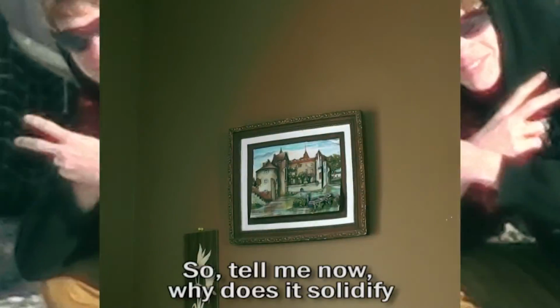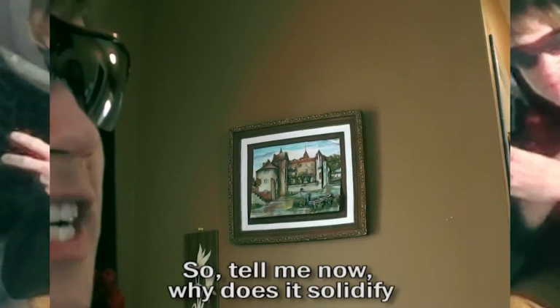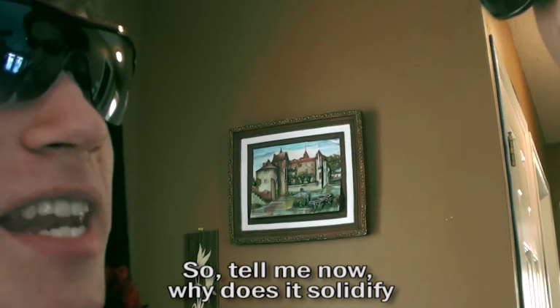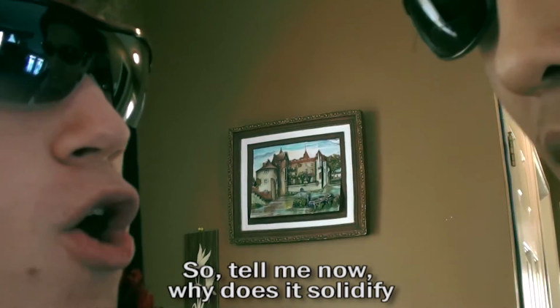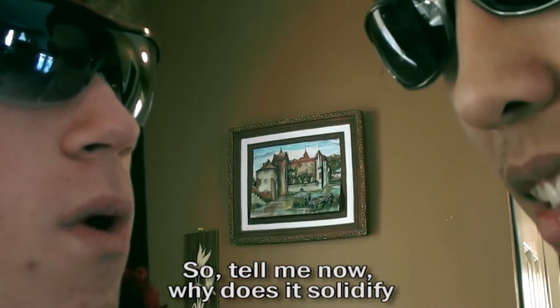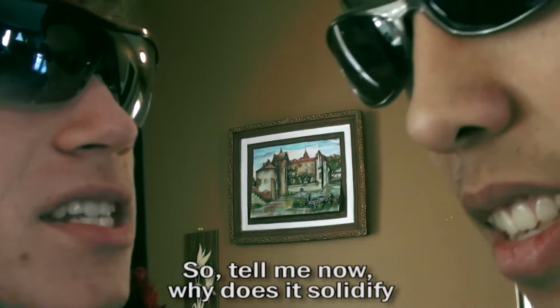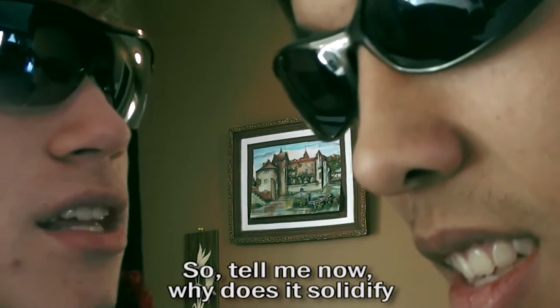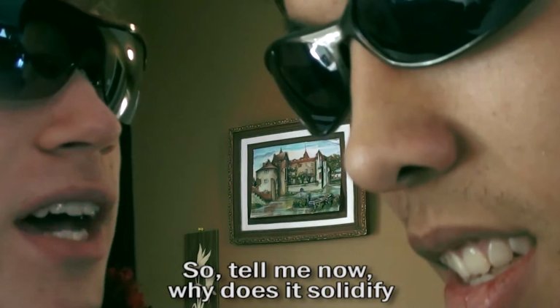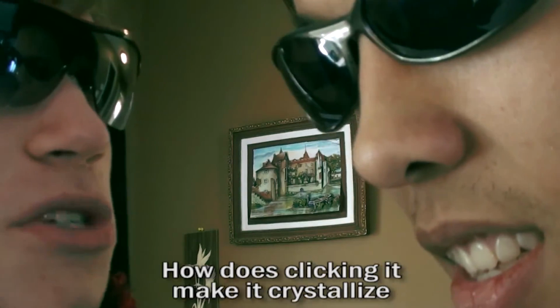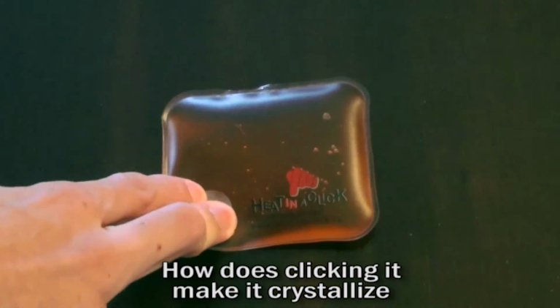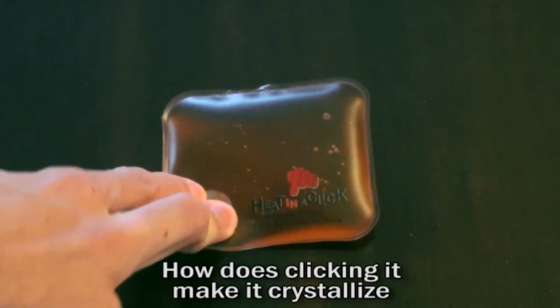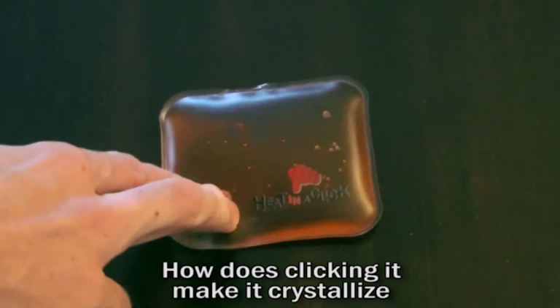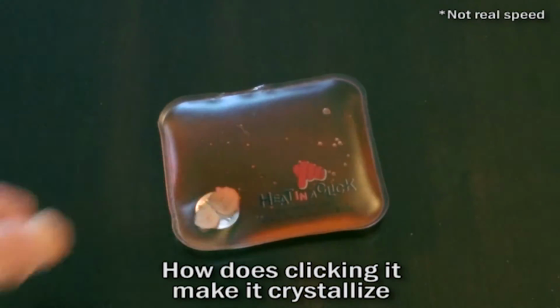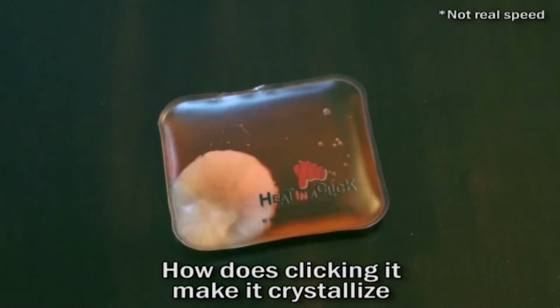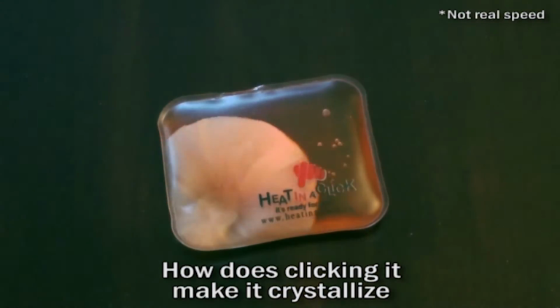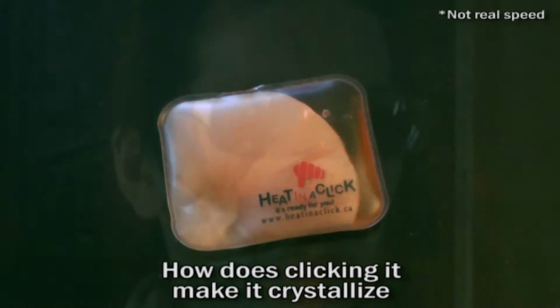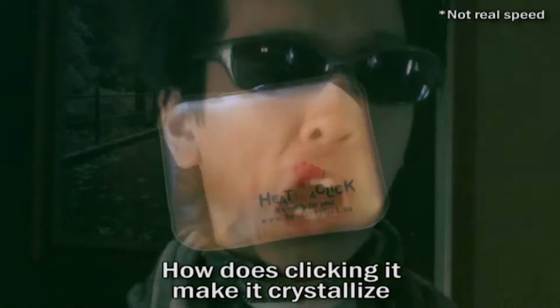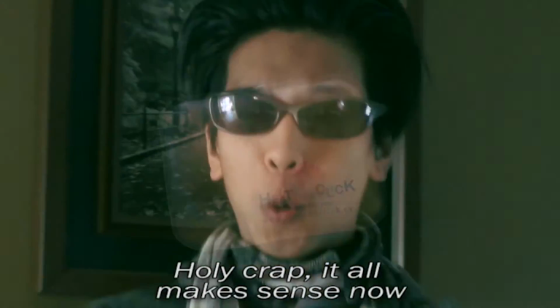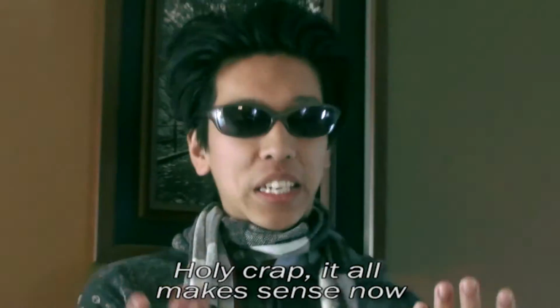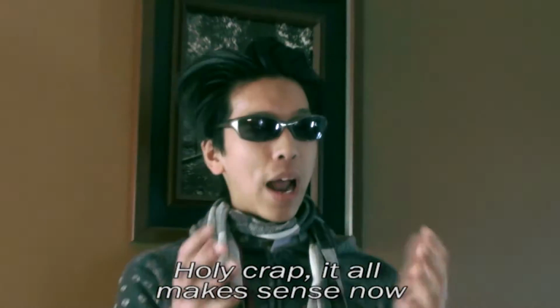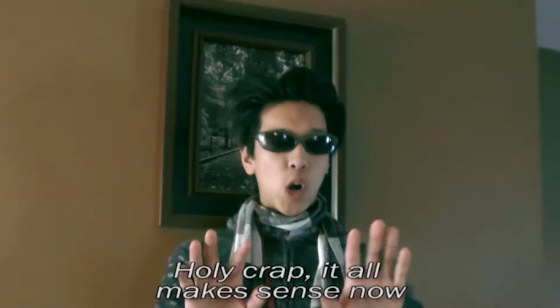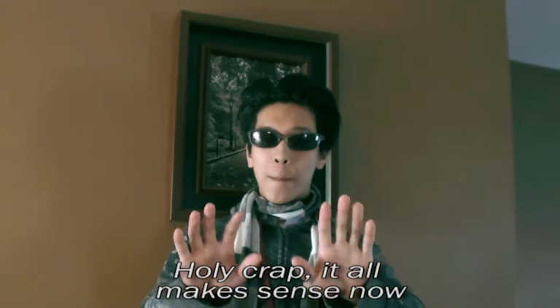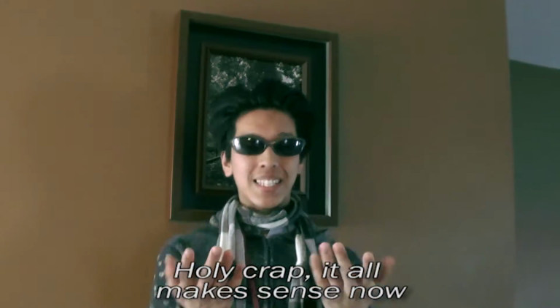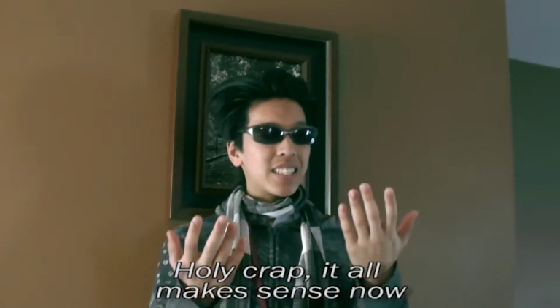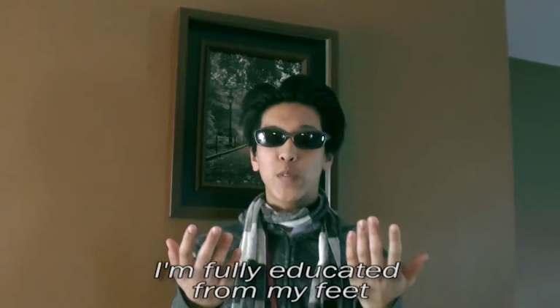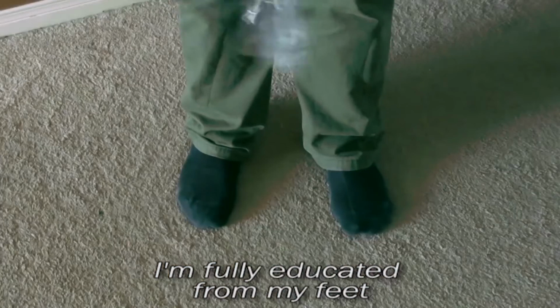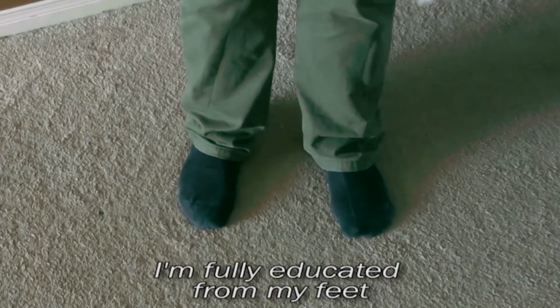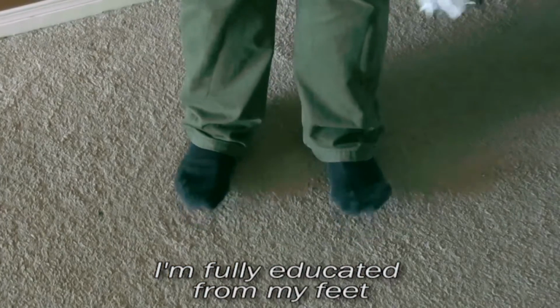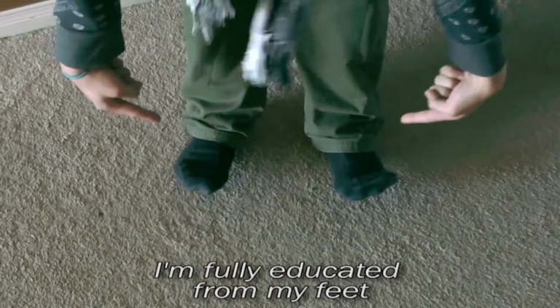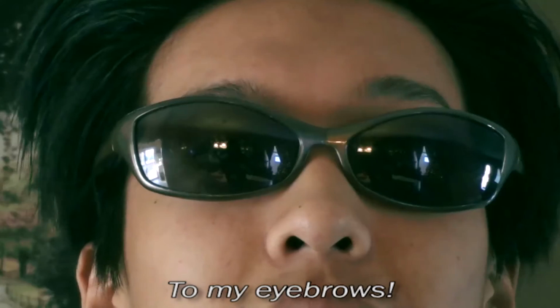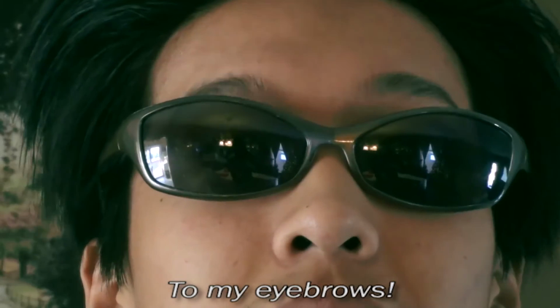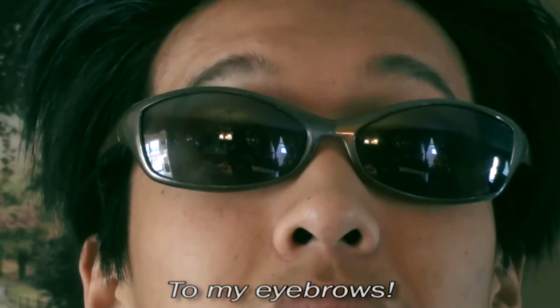So tell me now, why does this solidify? How does clicking it make it crystallize? Holy crap, it all makes sense now — I'm fully educated from my feet to my eyebrows.